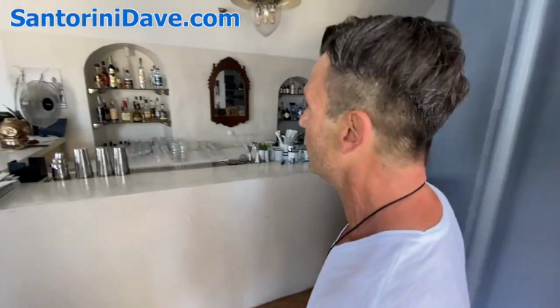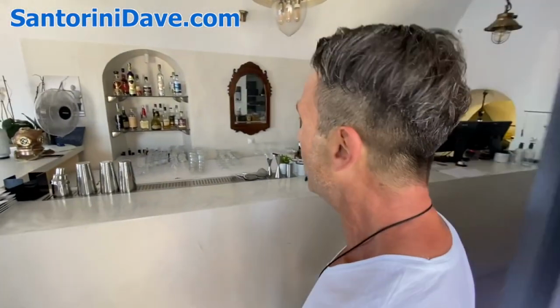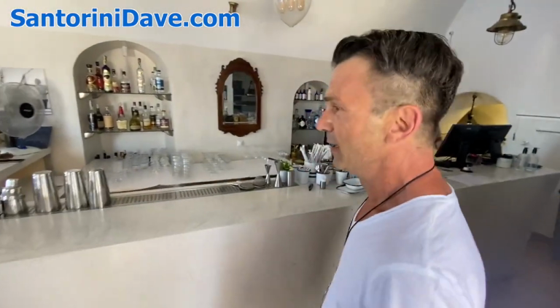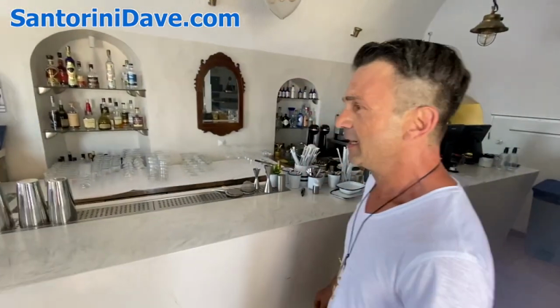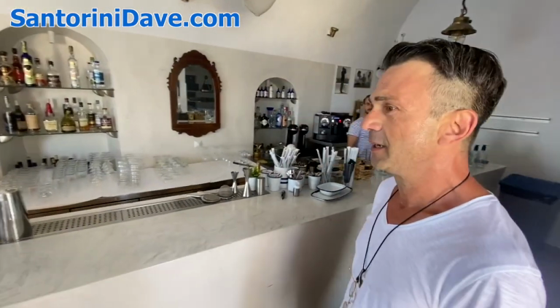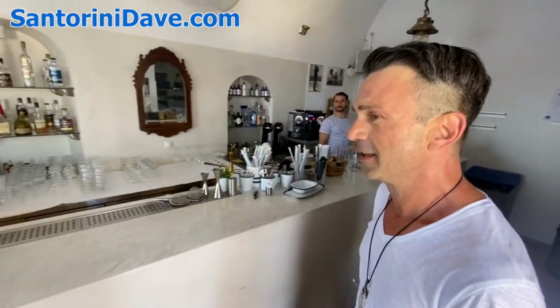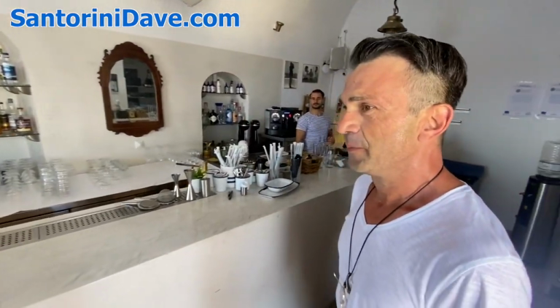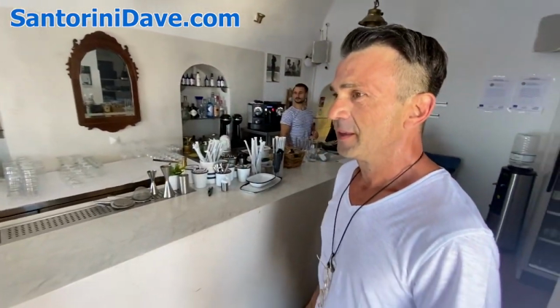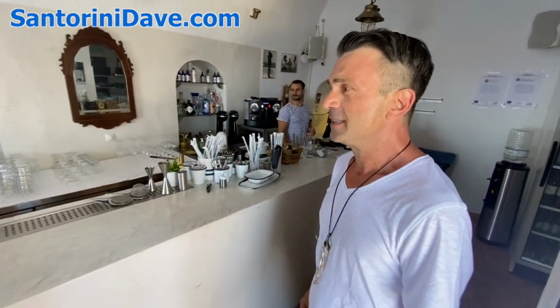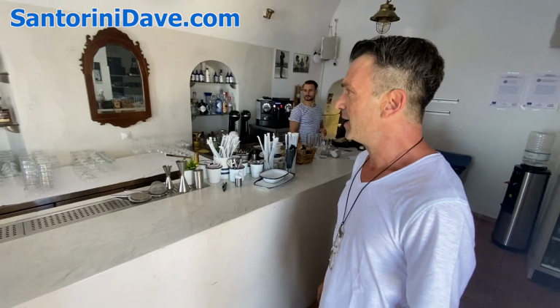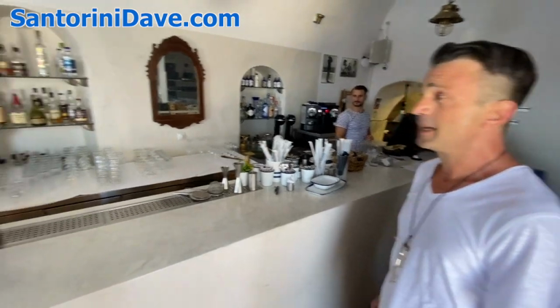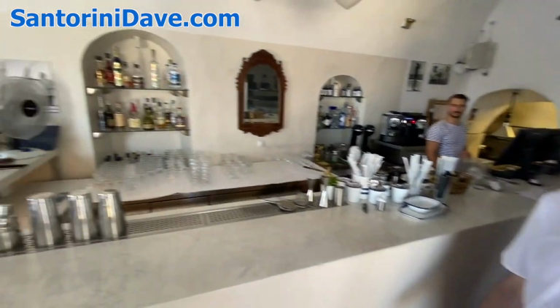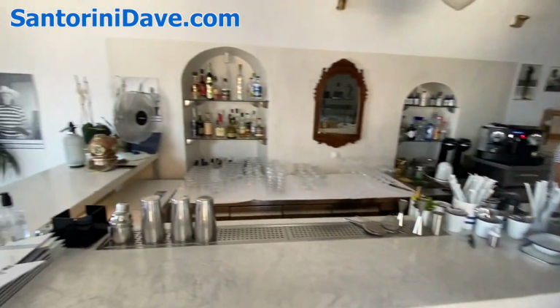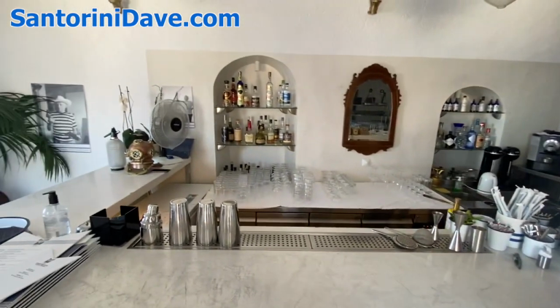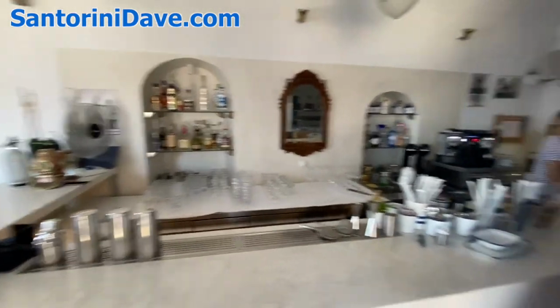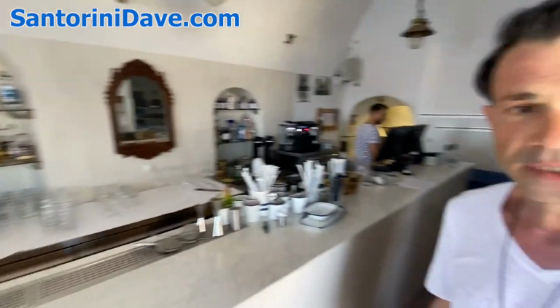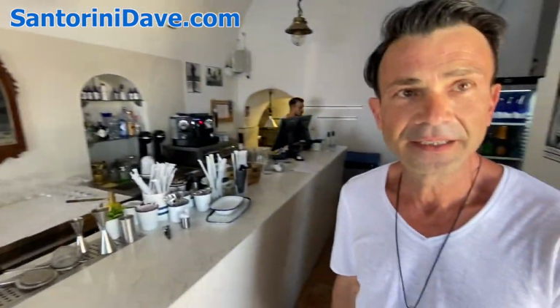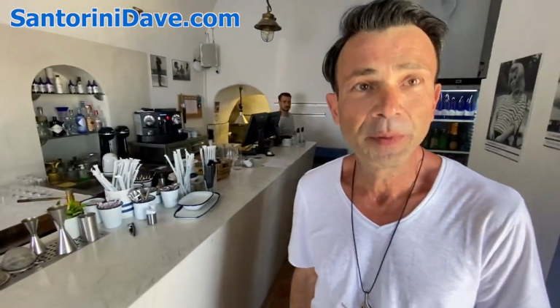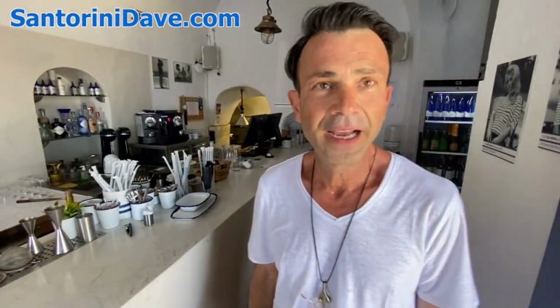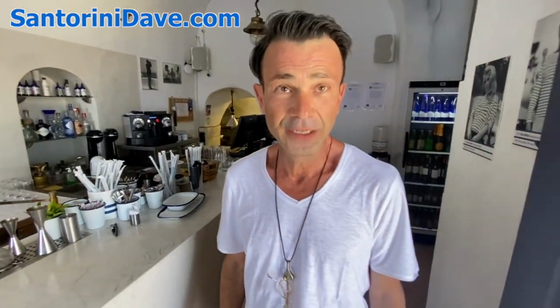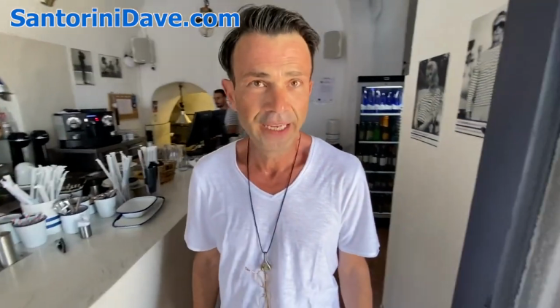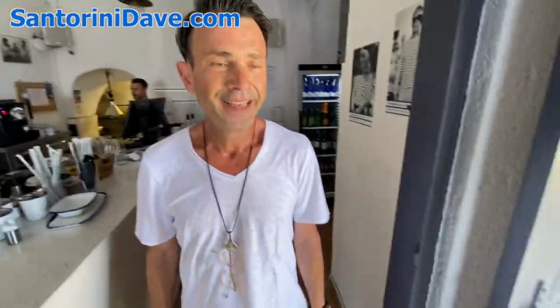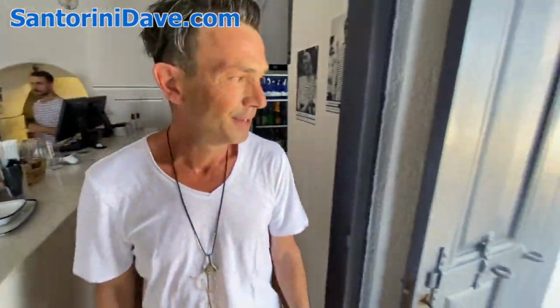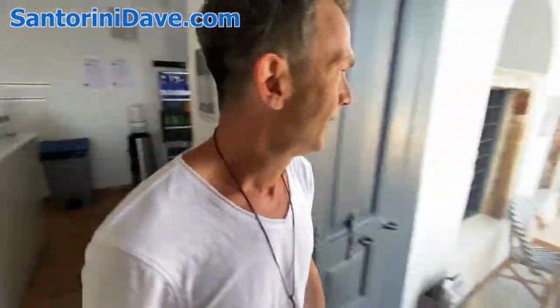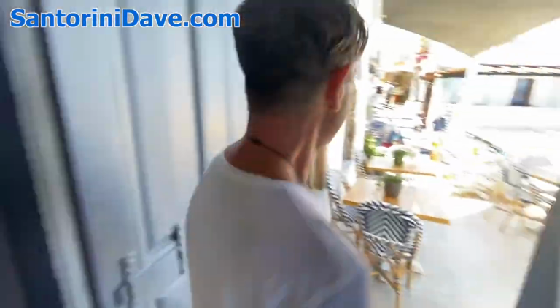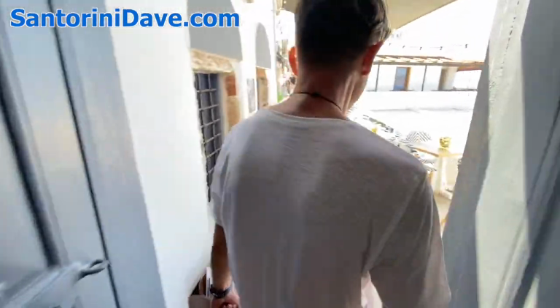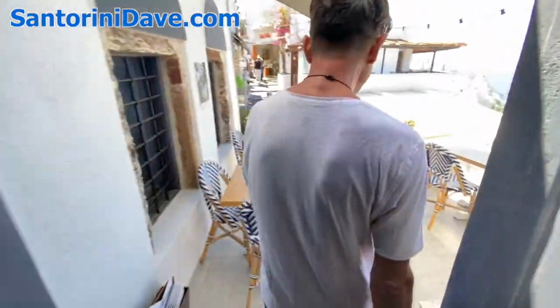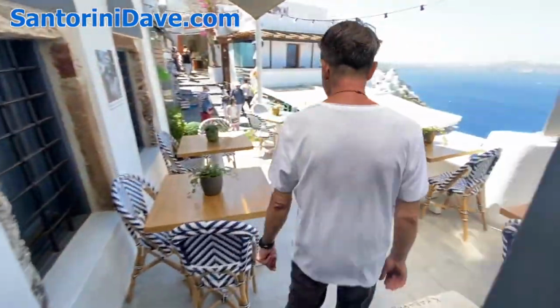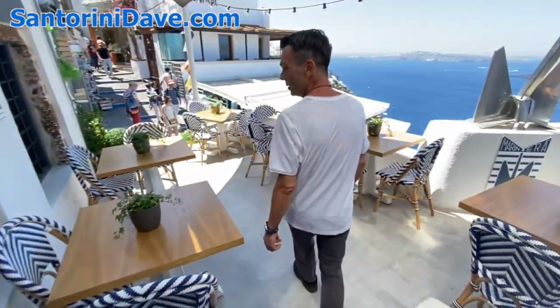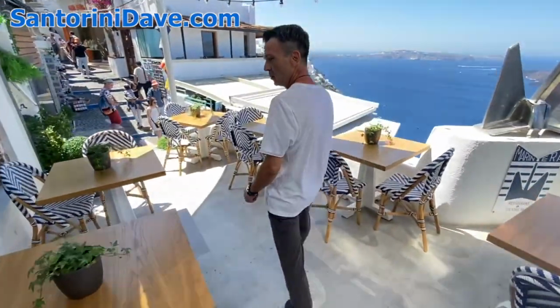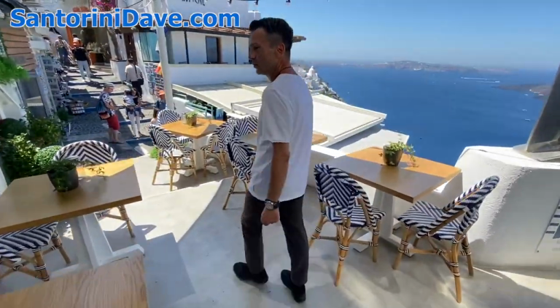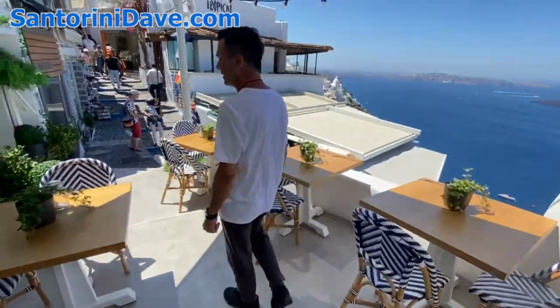Let me show you around. We have a nice bar inside where we have a mixologist taking care of the bar. You have terrific cocktails here — yes, some special signature cocktails that people come and enjoy.